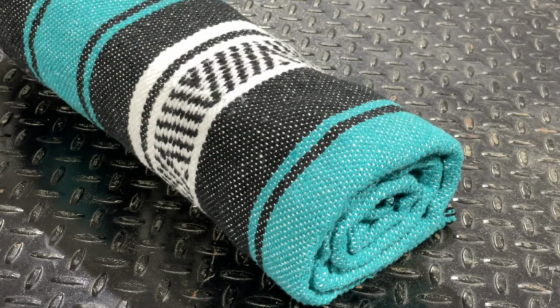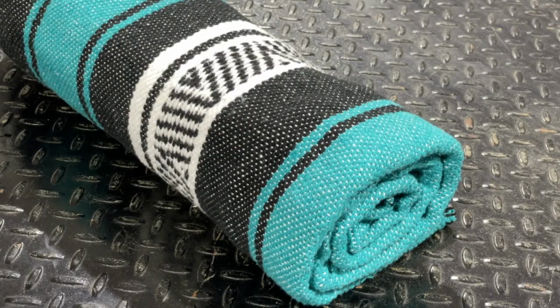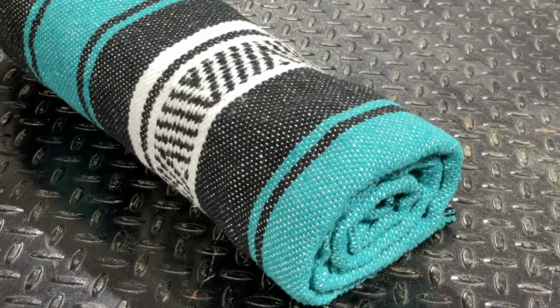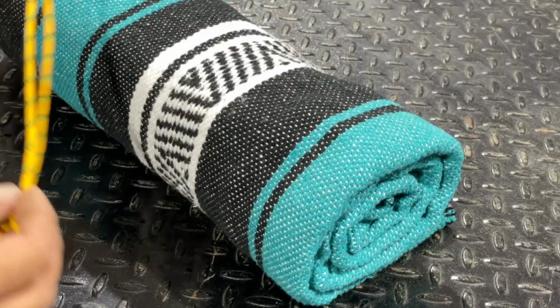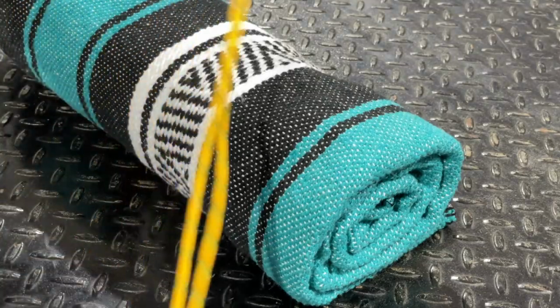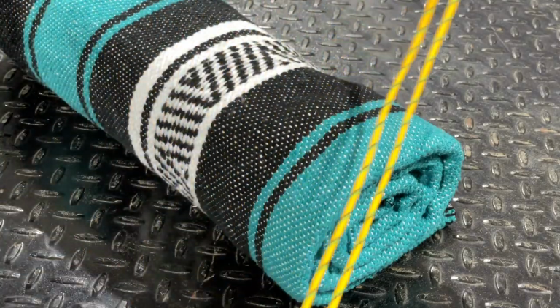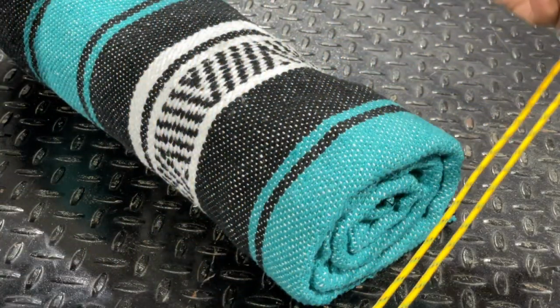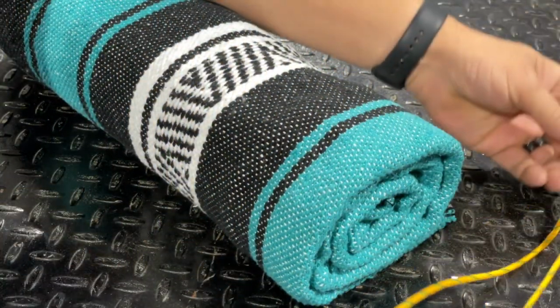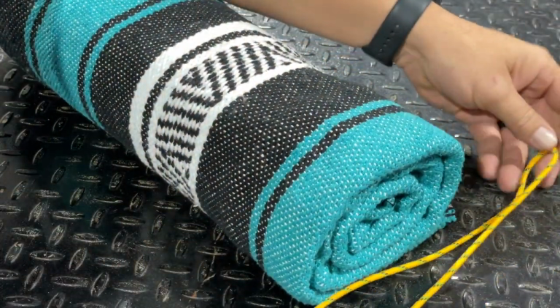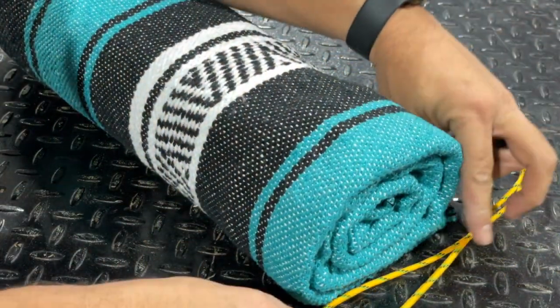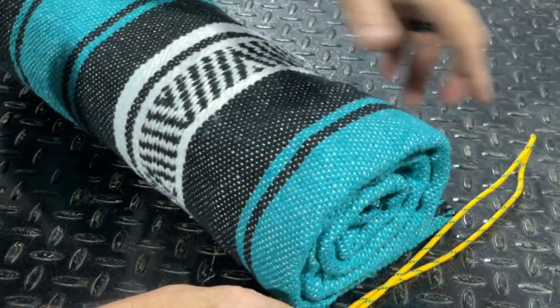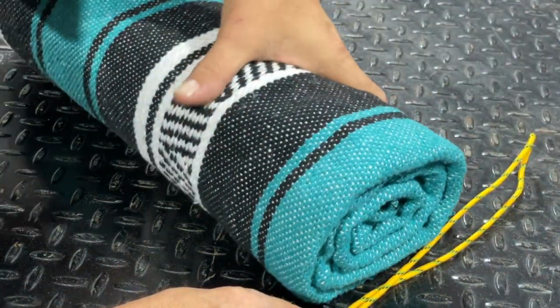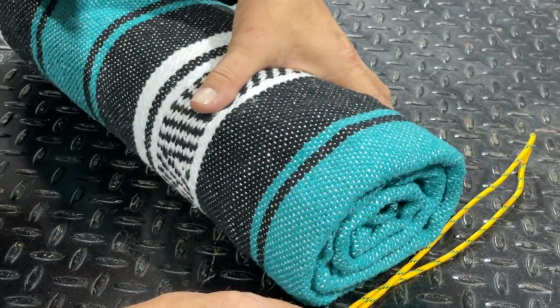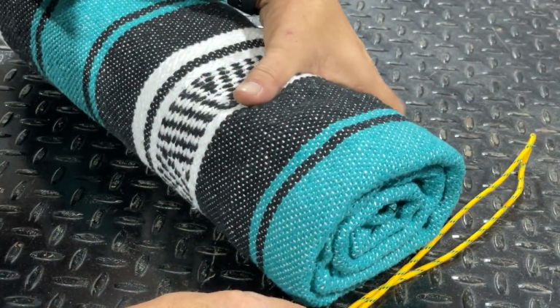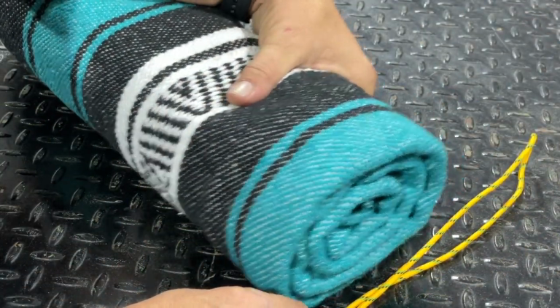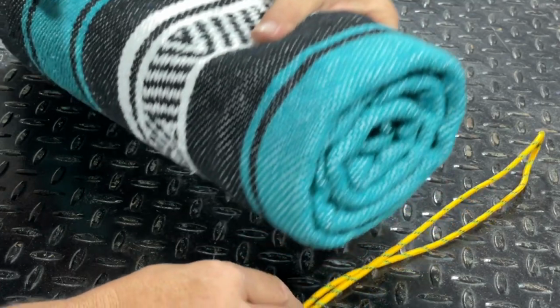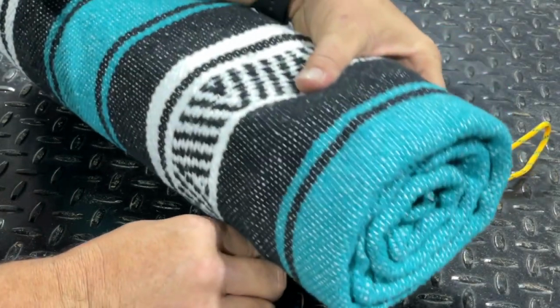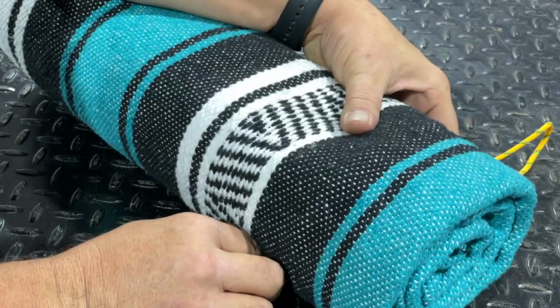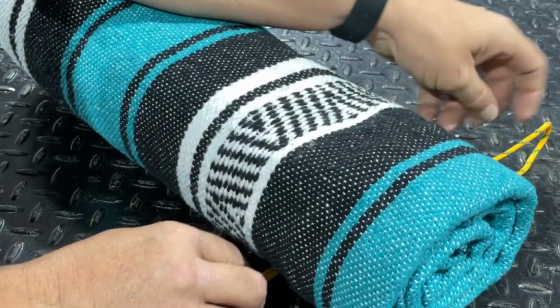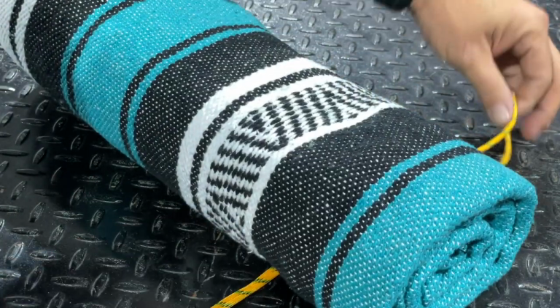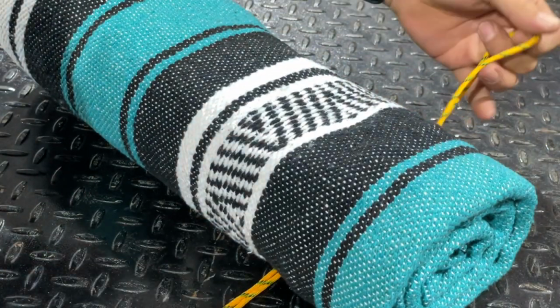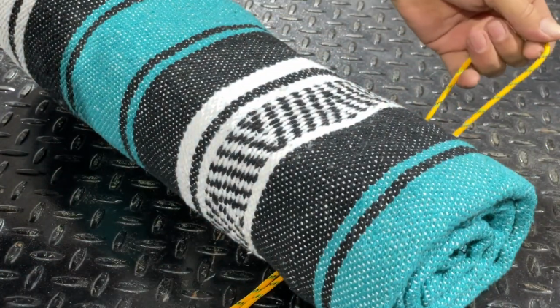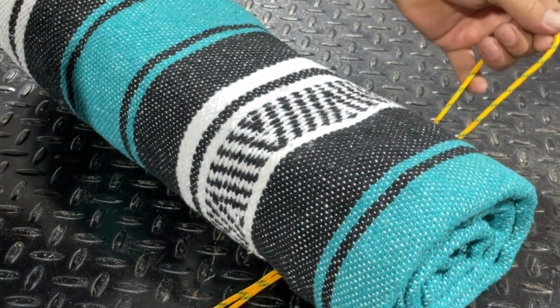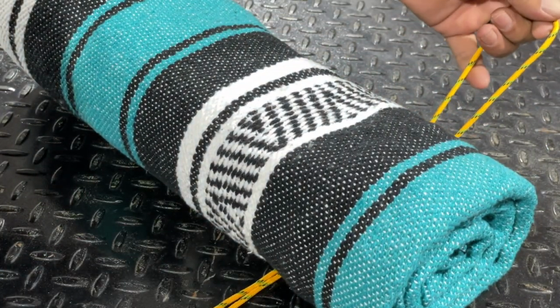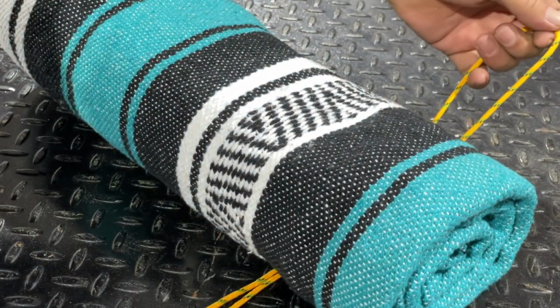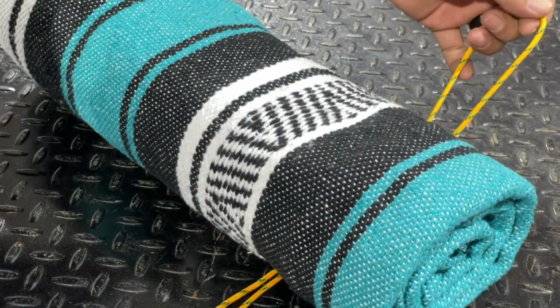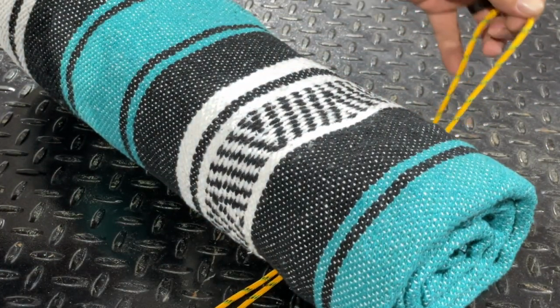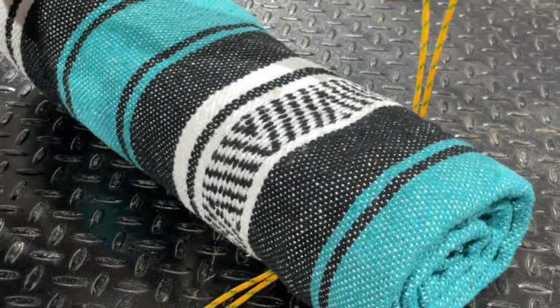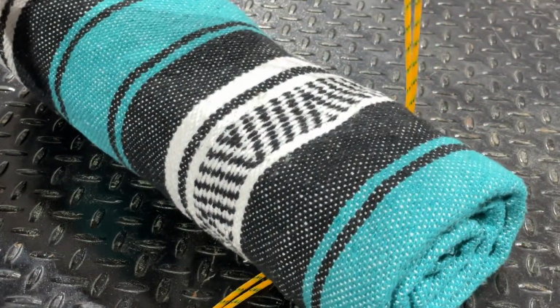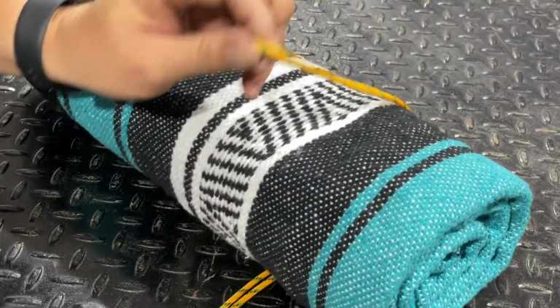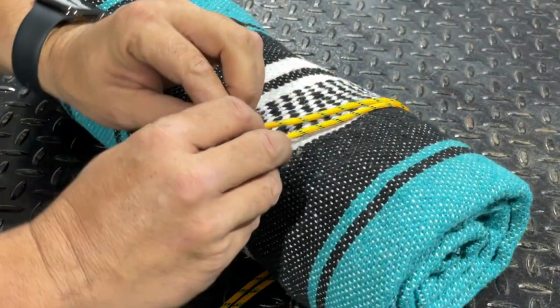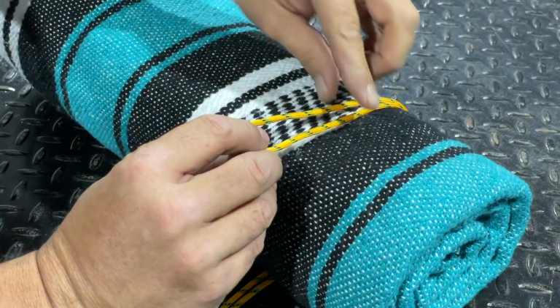In my case I'm going to be tying up a small blanket. What I want to do is take each one of those new paracords that we have cut and lay my blanket over the top of them.